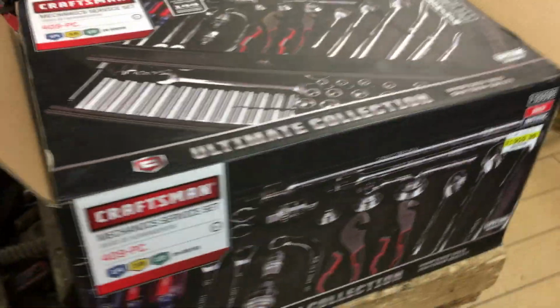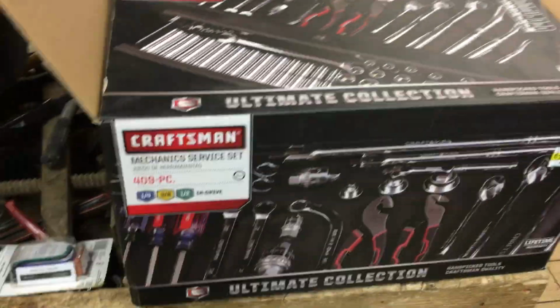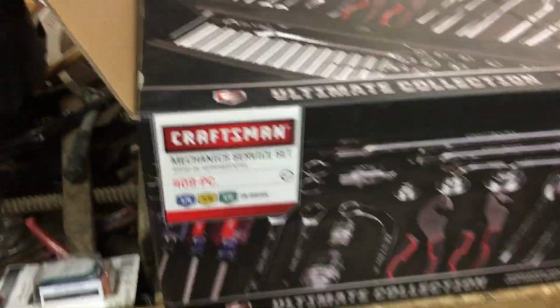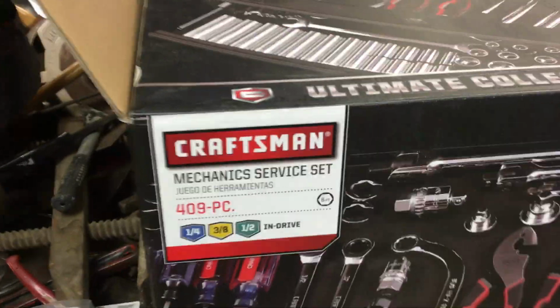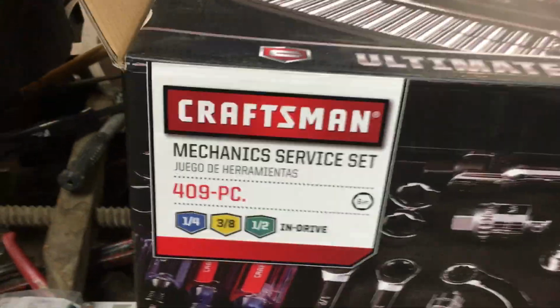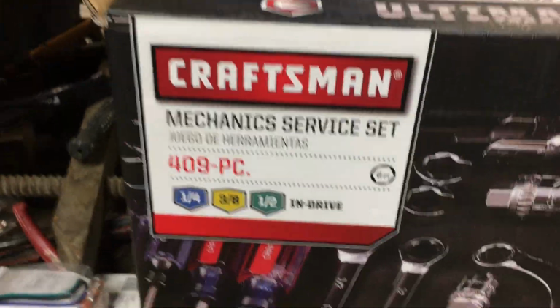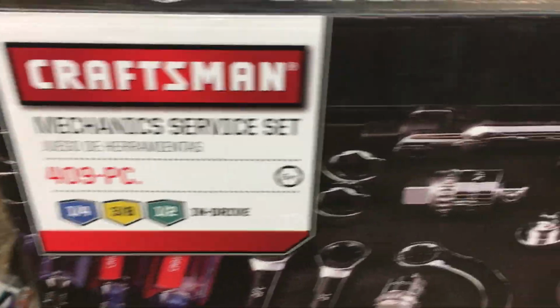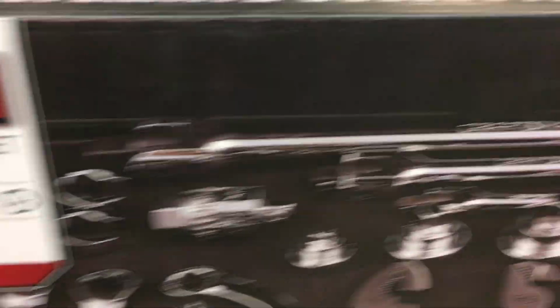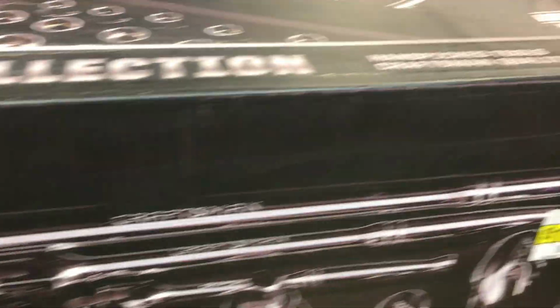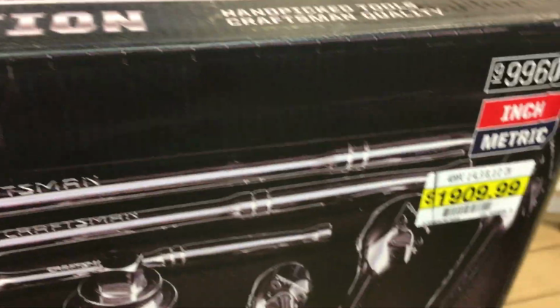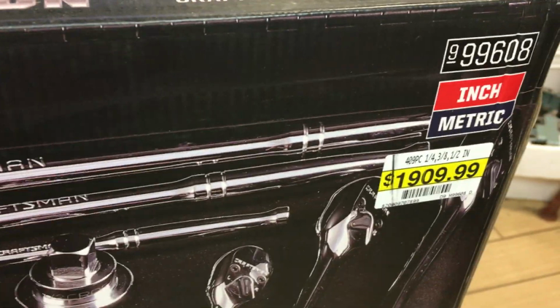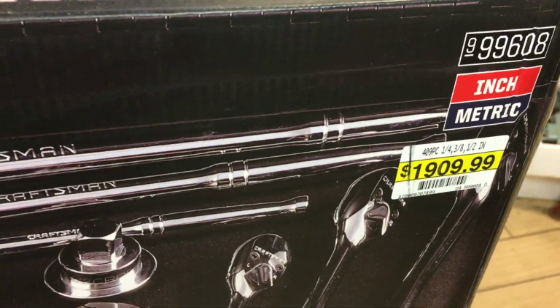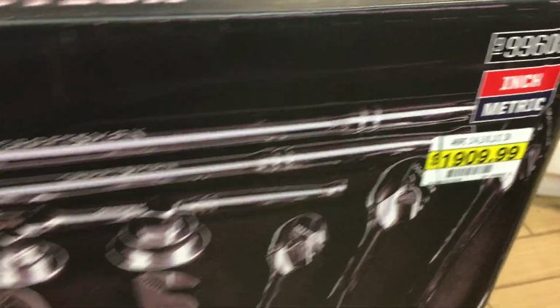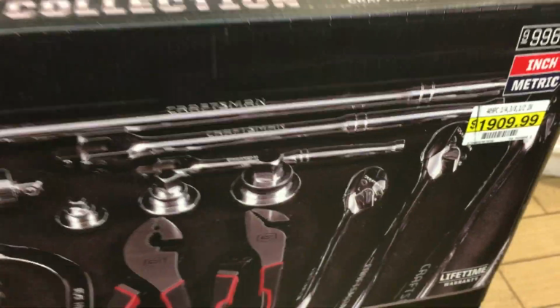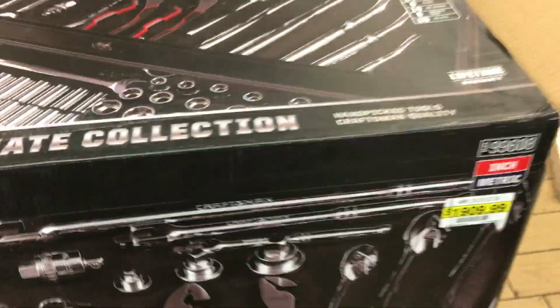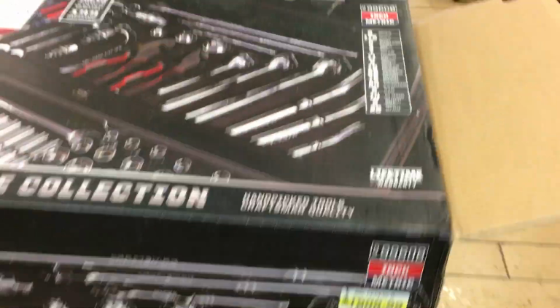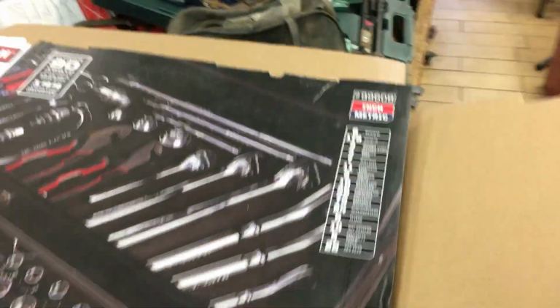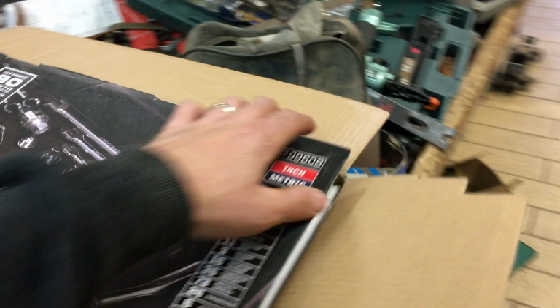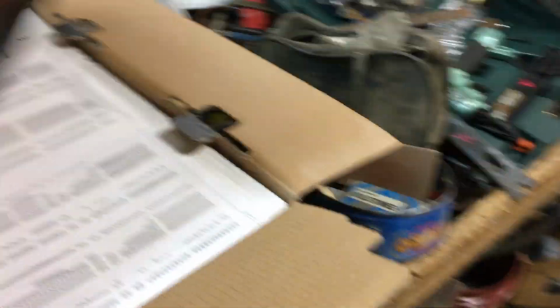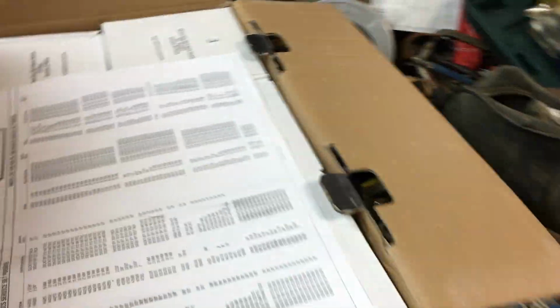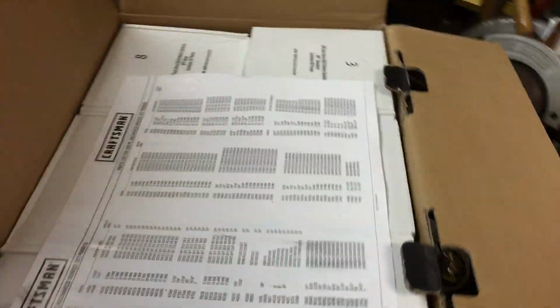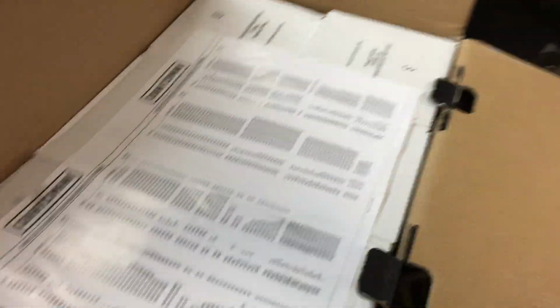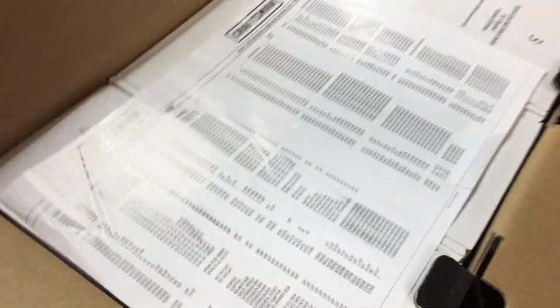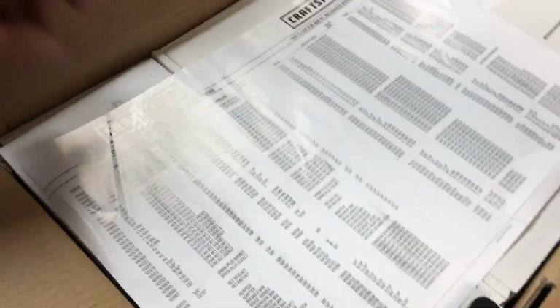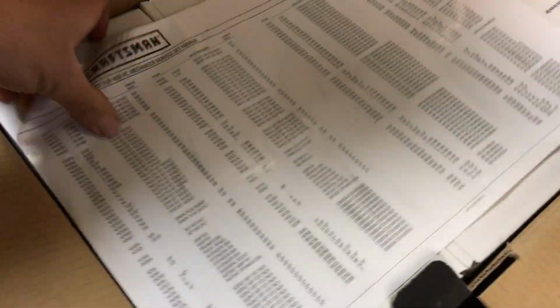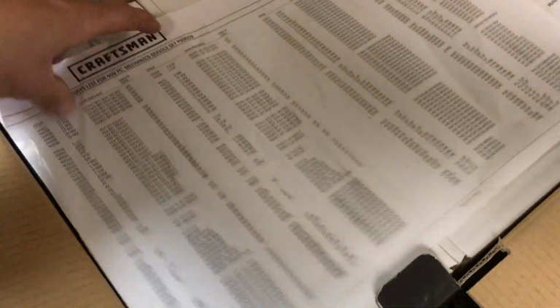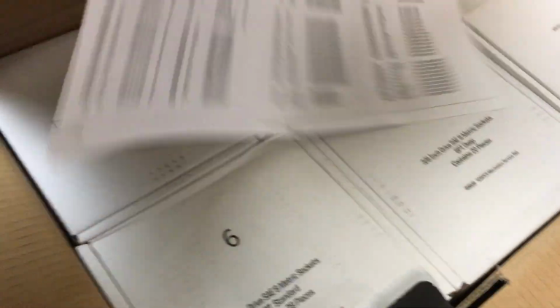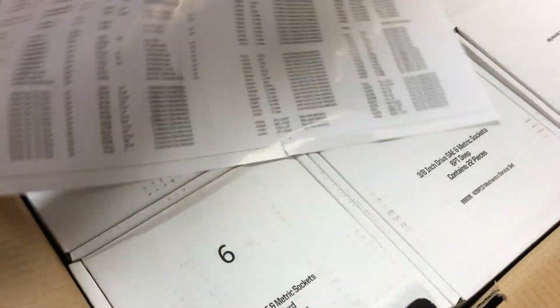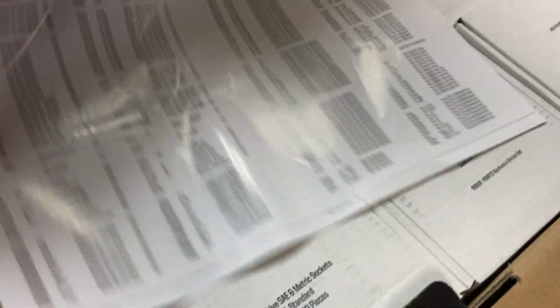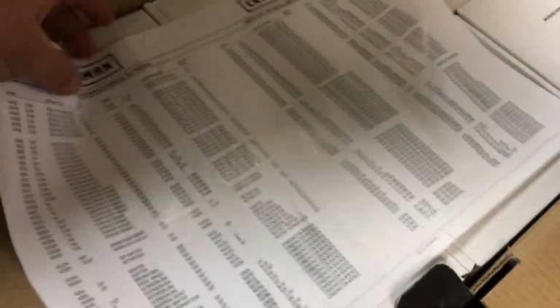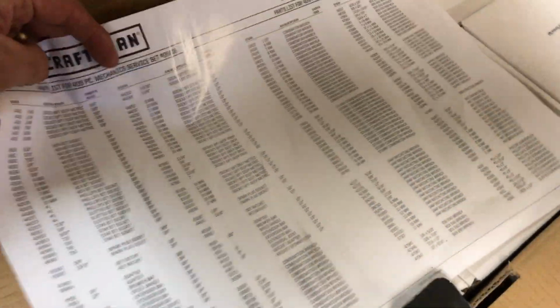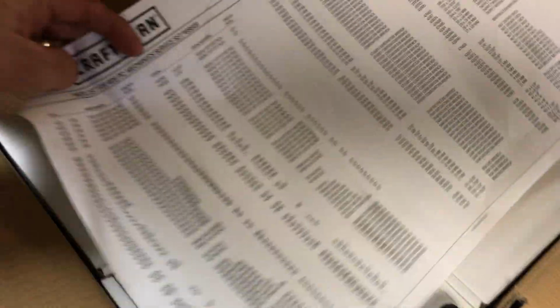A work bag that's $3. We have a brand new Craftsman 409-piece mechanic service set. That was the retail on it — did not sell for that obviously. It is brand new, everything is in boxes and bags.